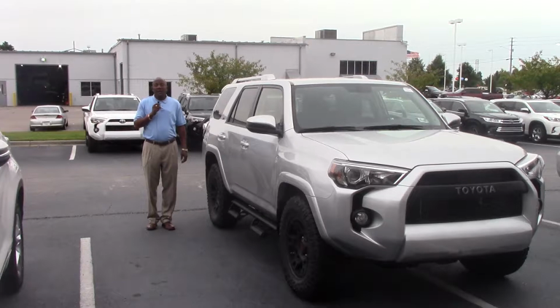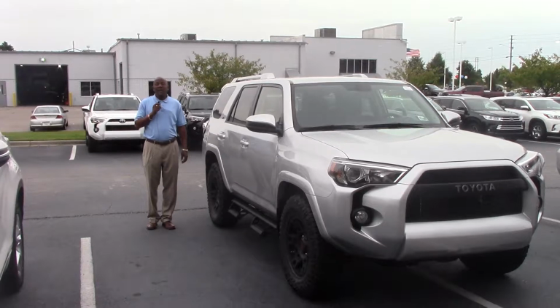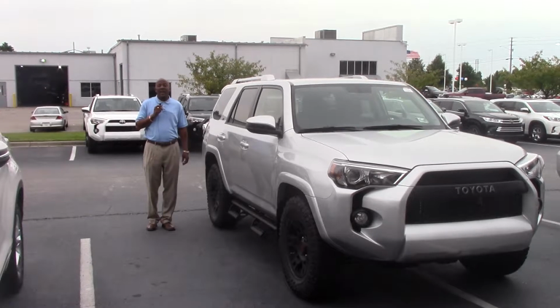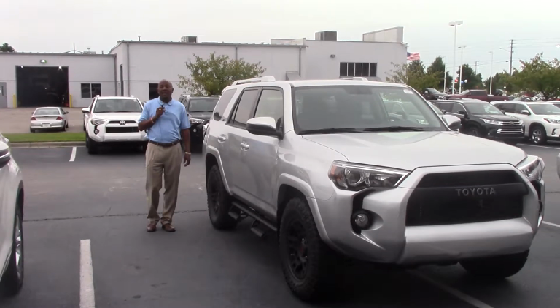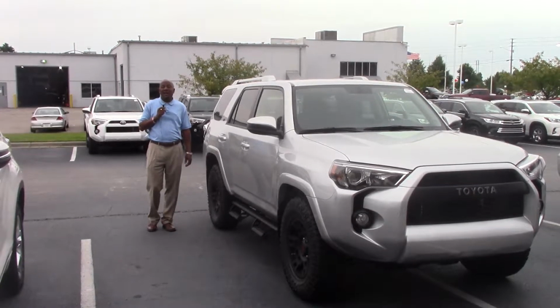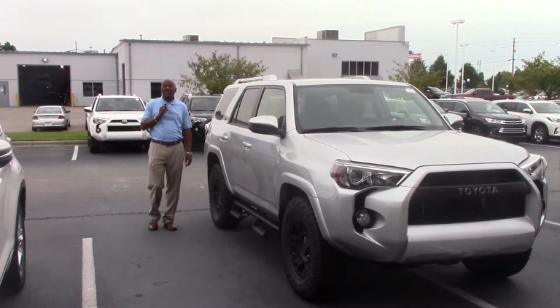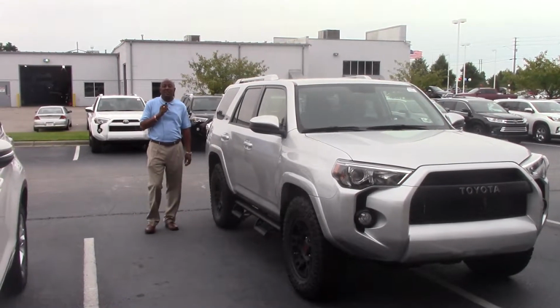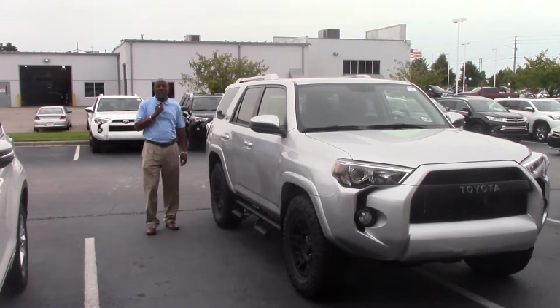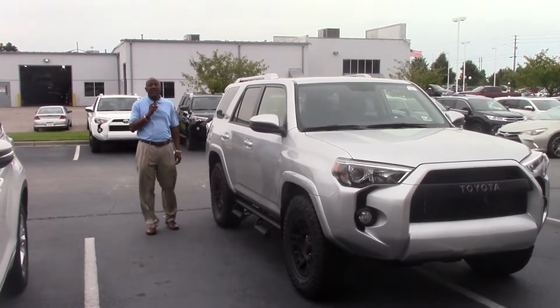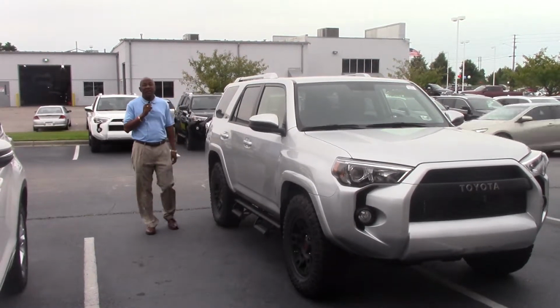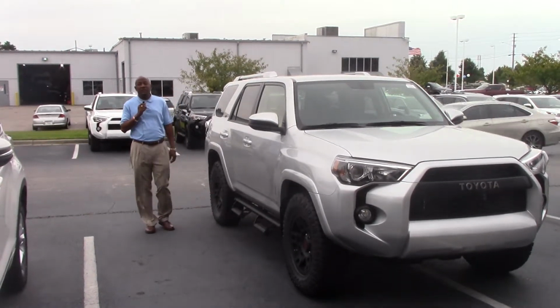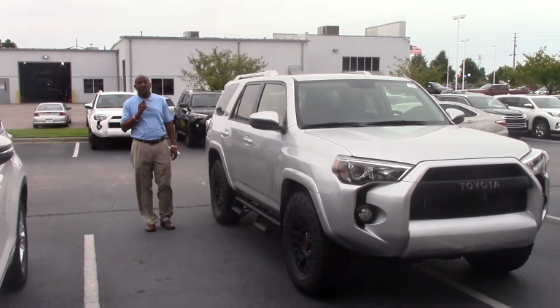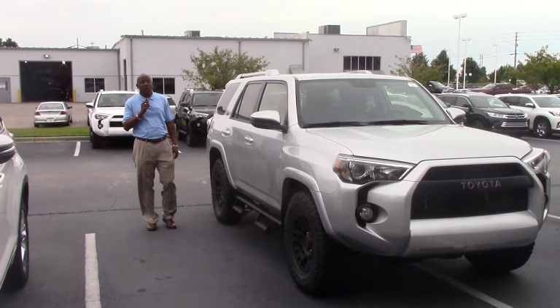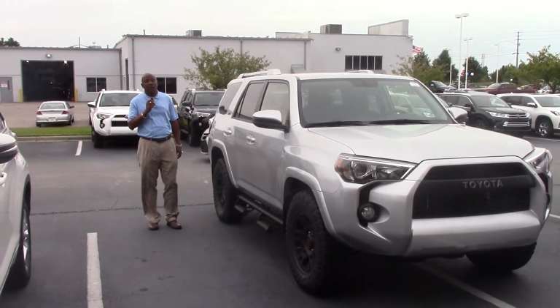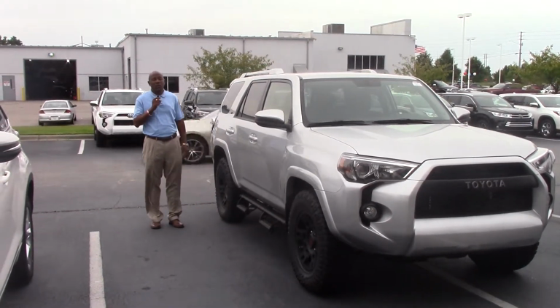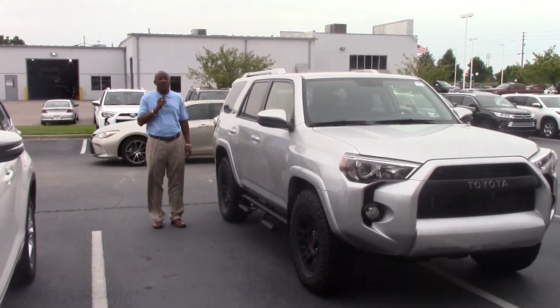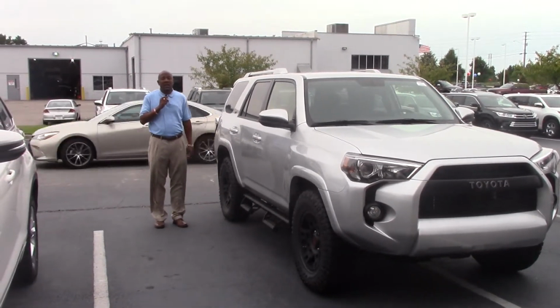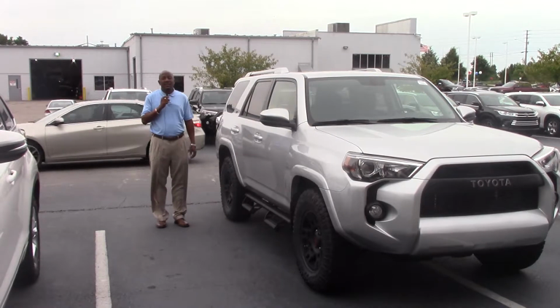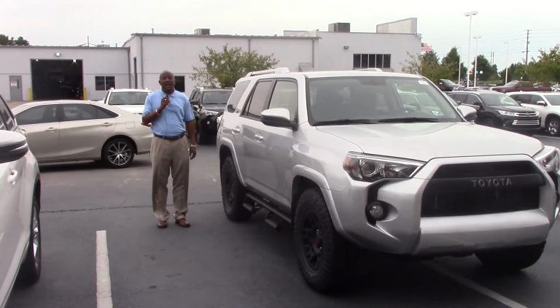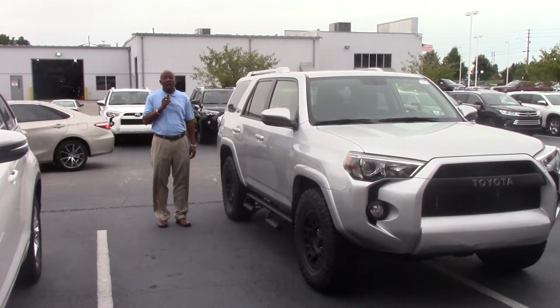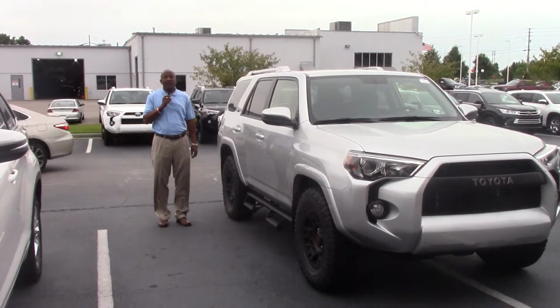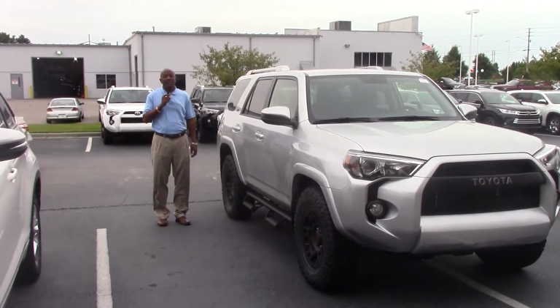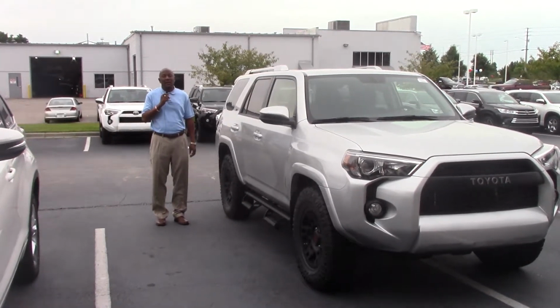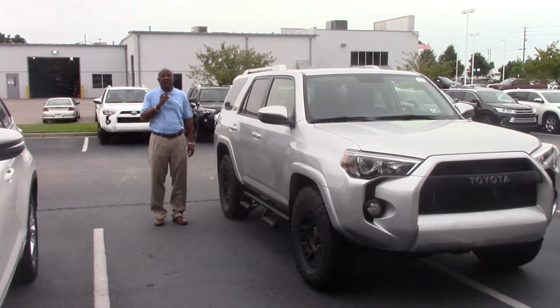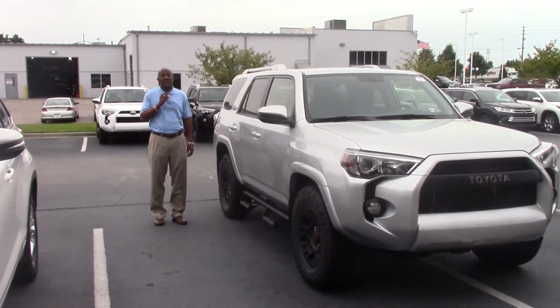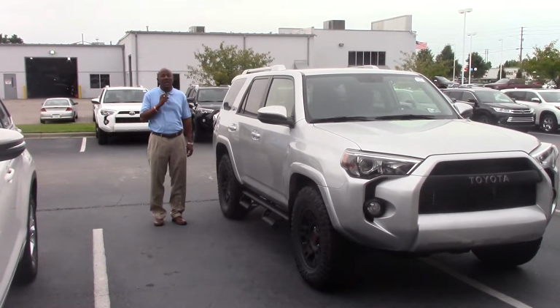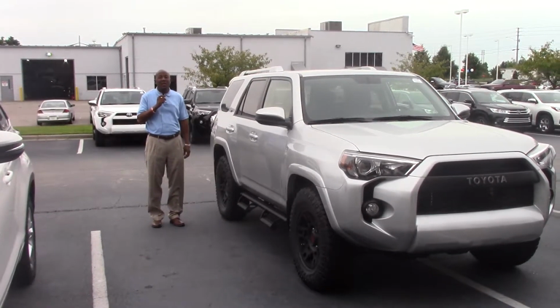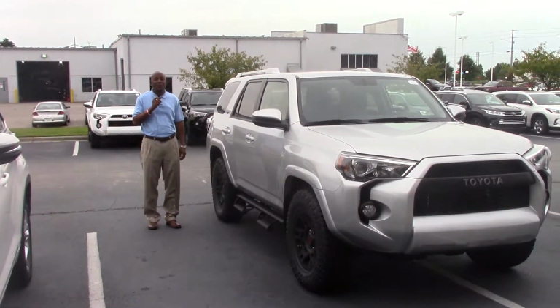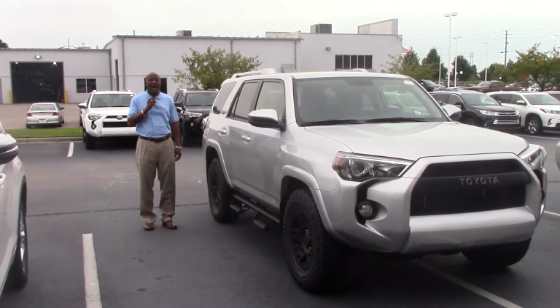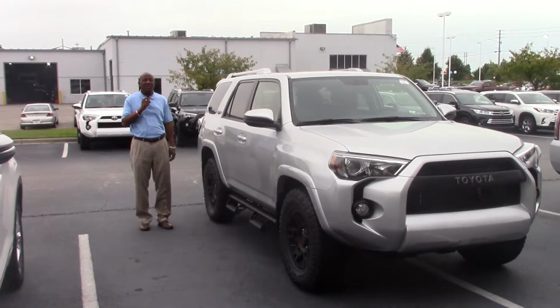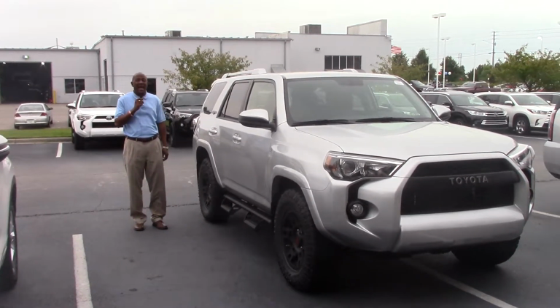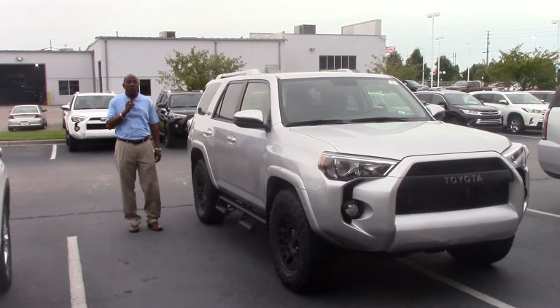Hey everybody, my name is Alton Vincent at Hubert Vesta Toyota in Wilson, and today I'm here to talk about stock number TN0591.